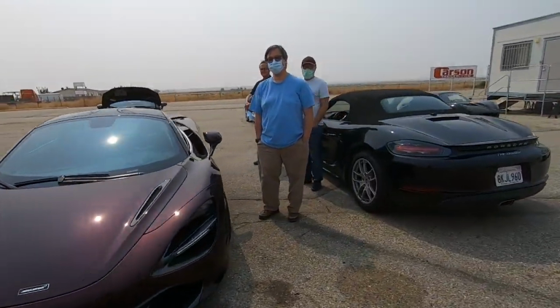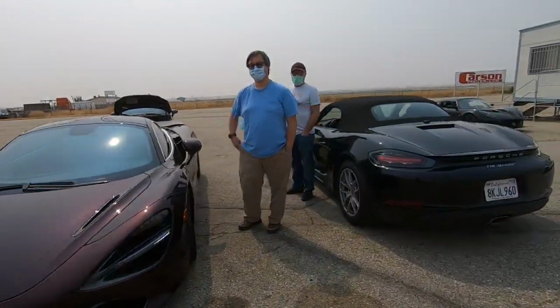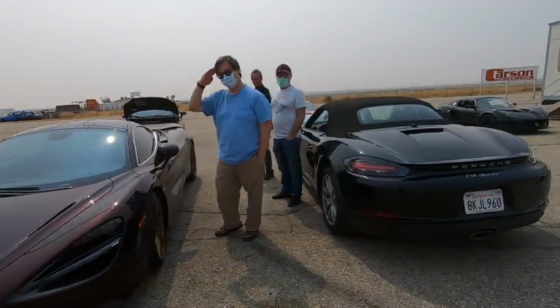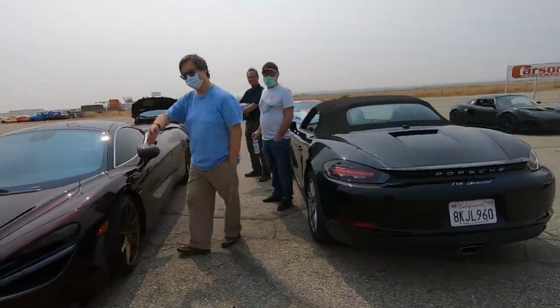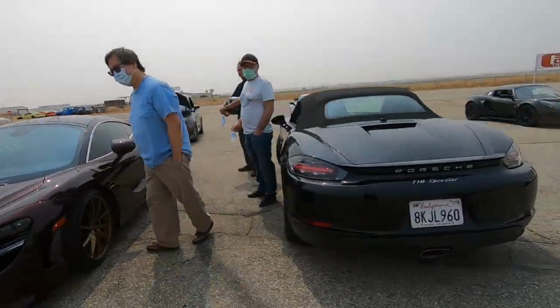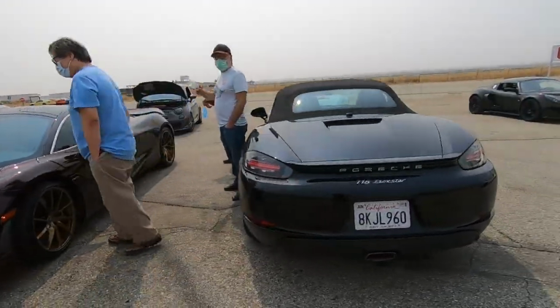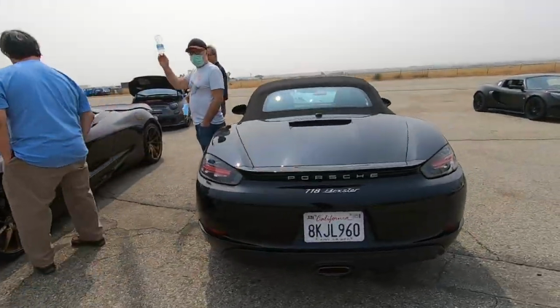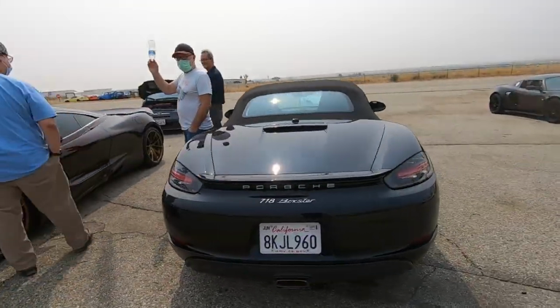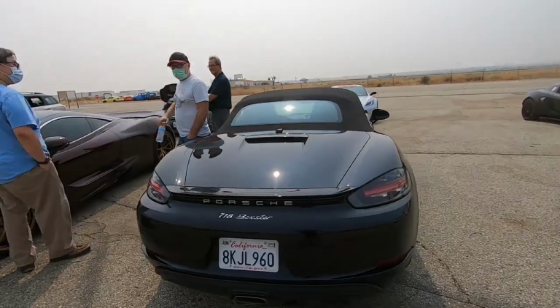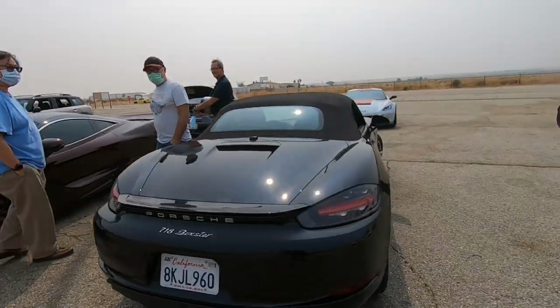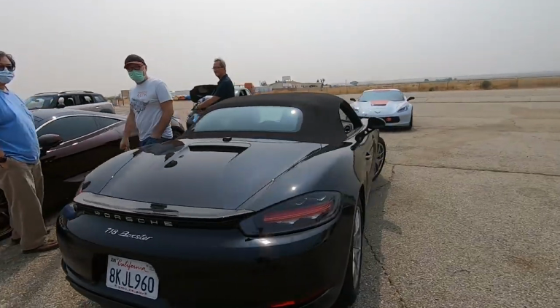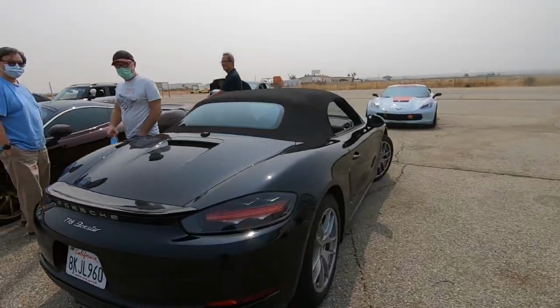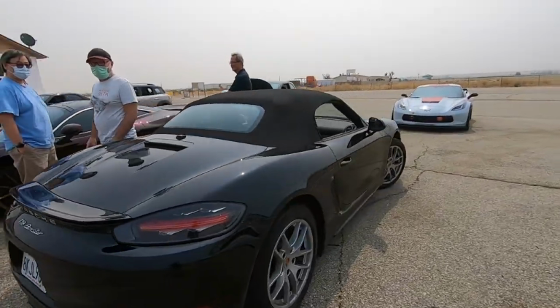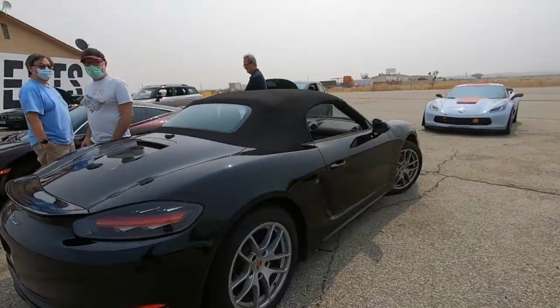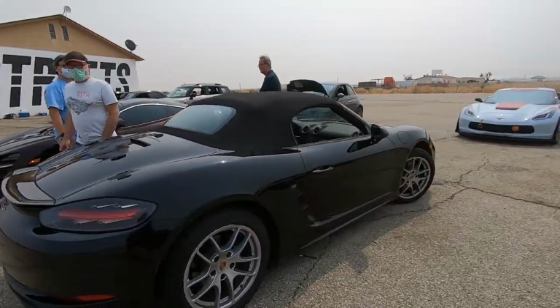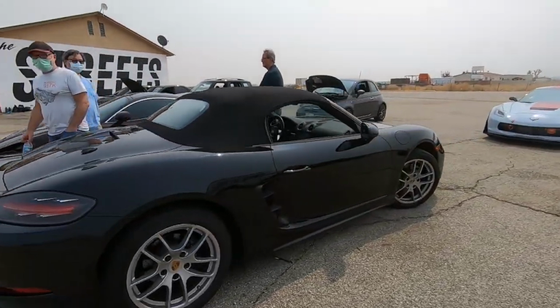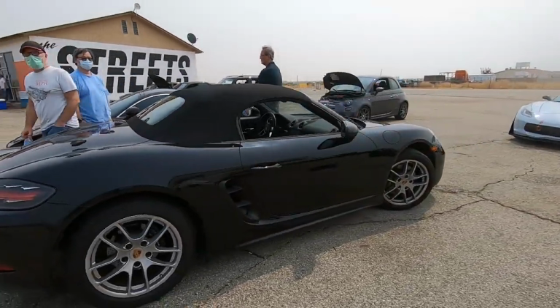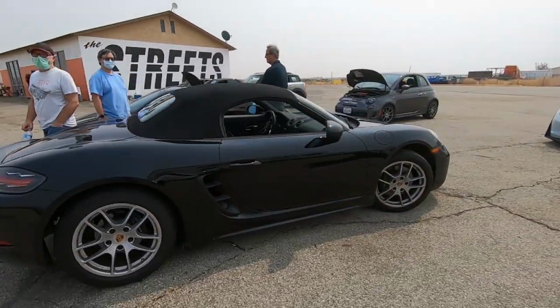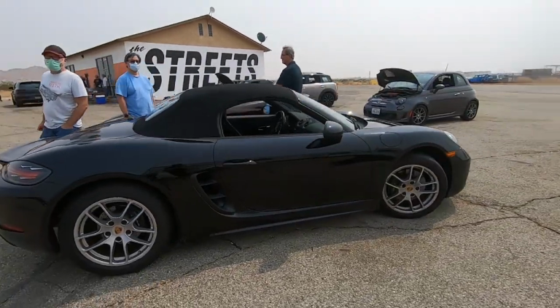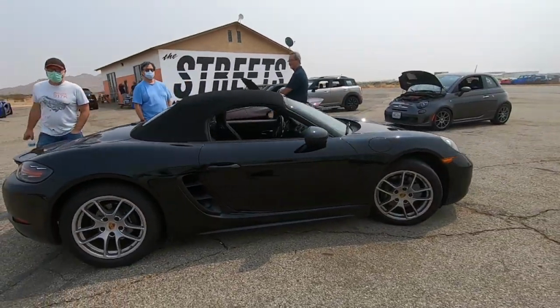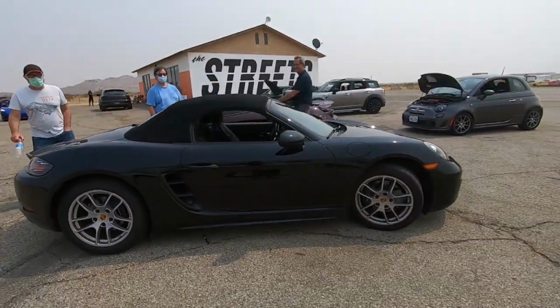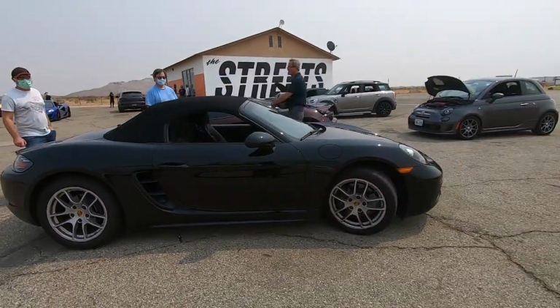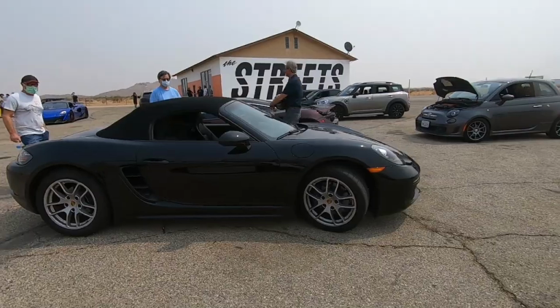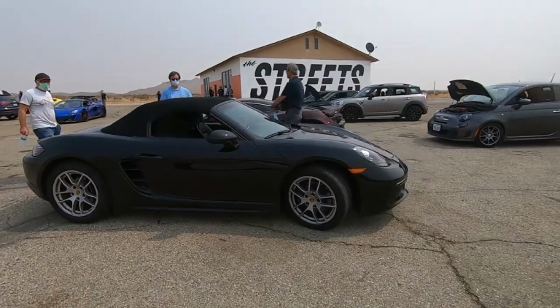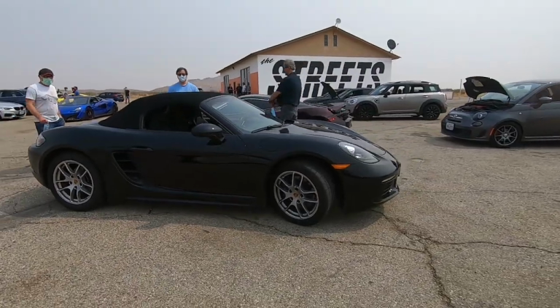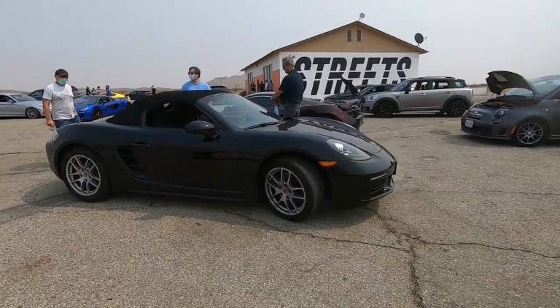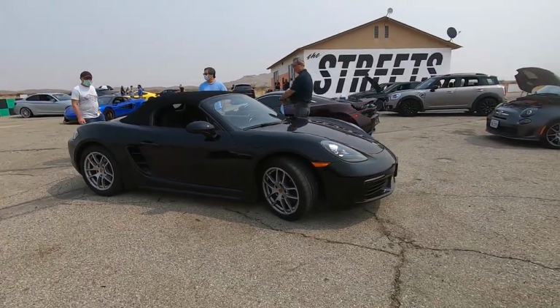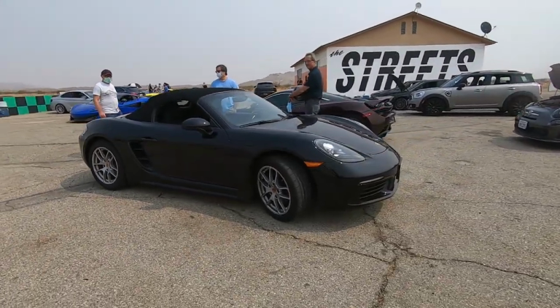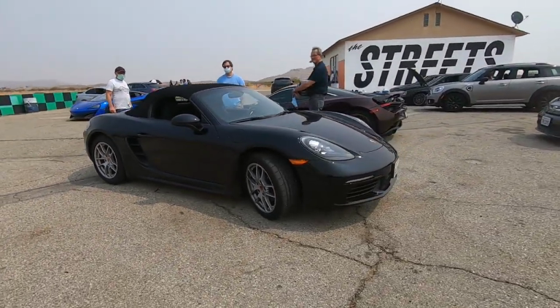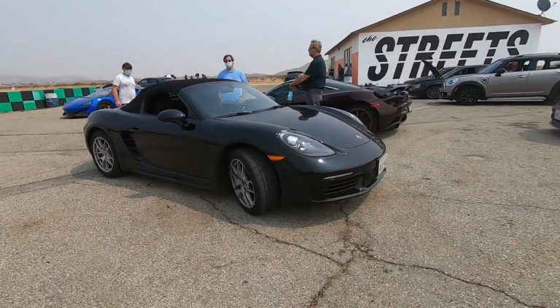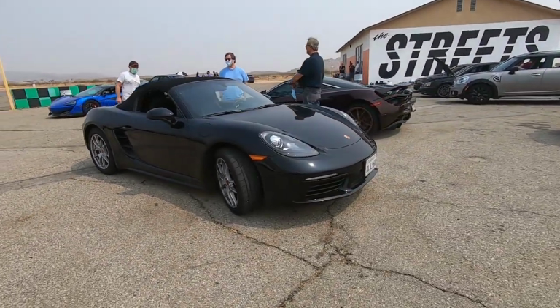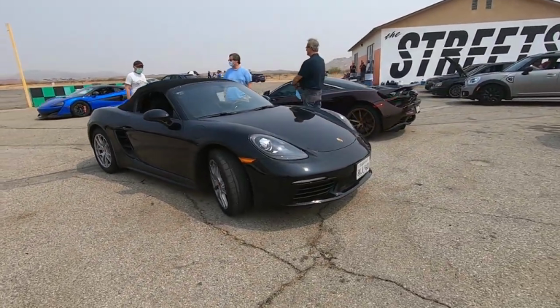Hey Lester. Hi Yogi. You guys having fun? A little bit. So you were looking like you were getting the most out of the 600. That's a good thing.